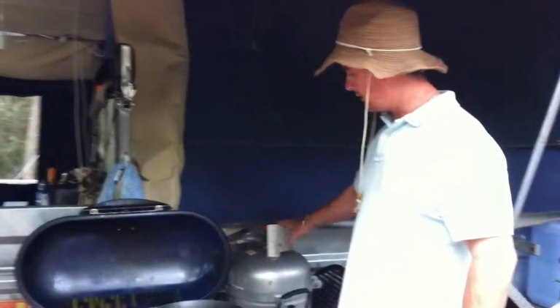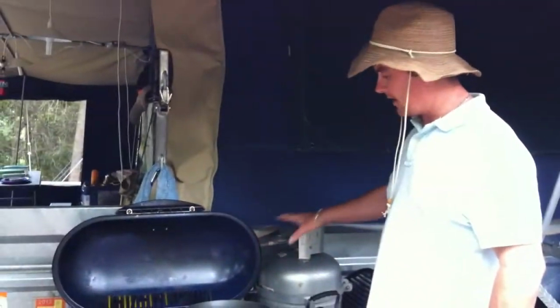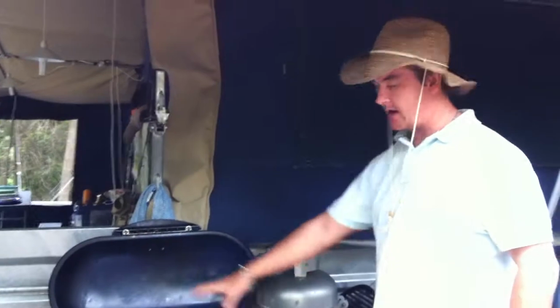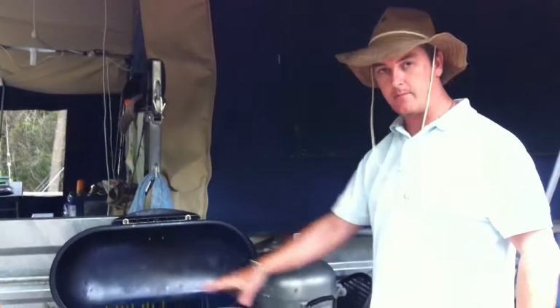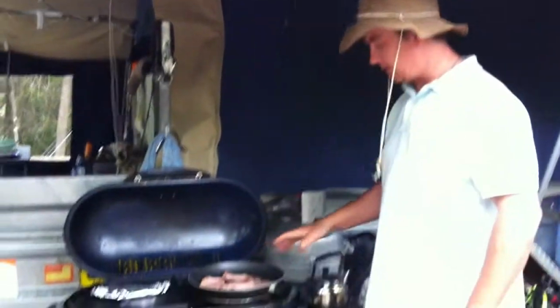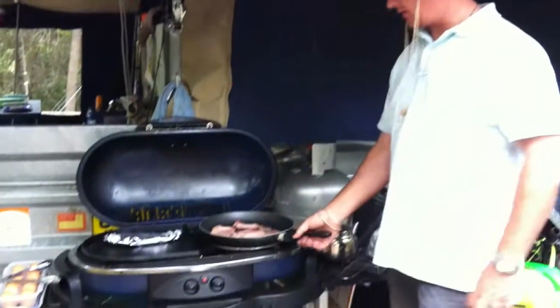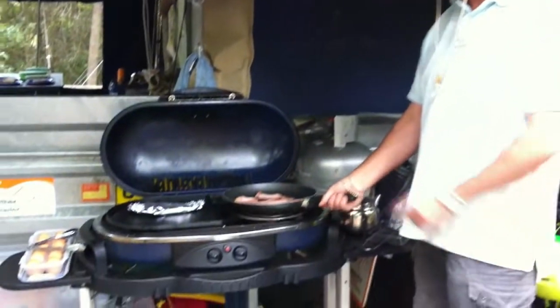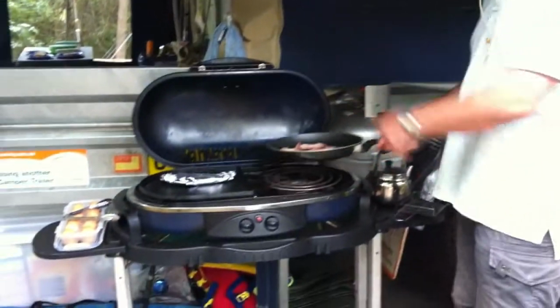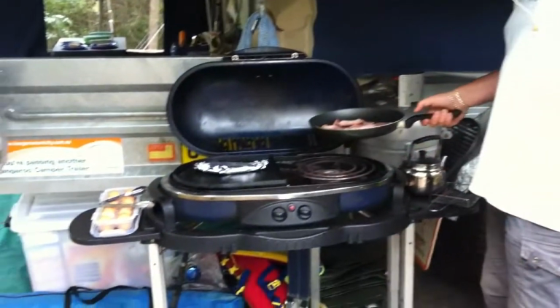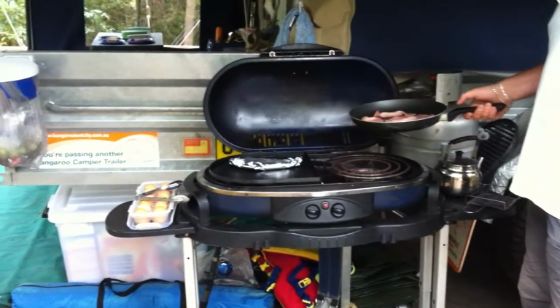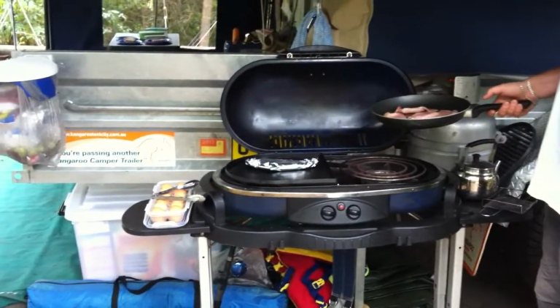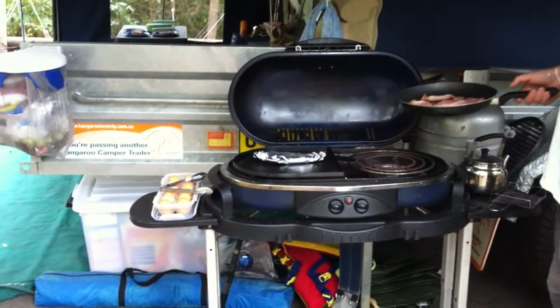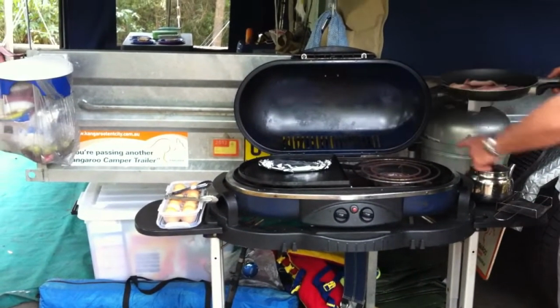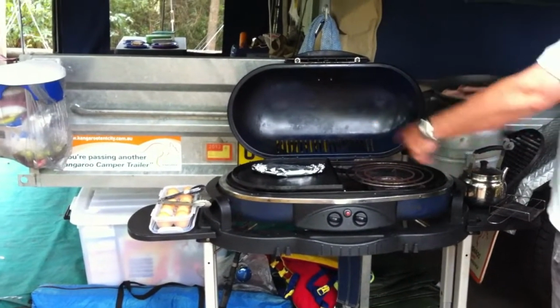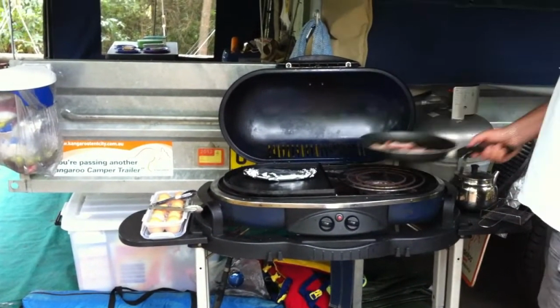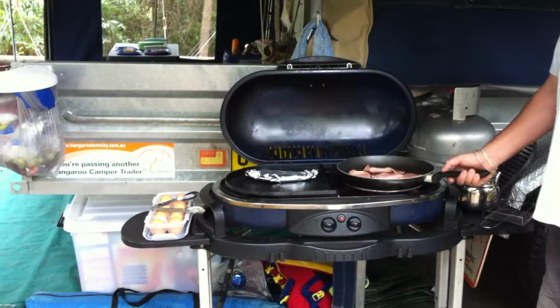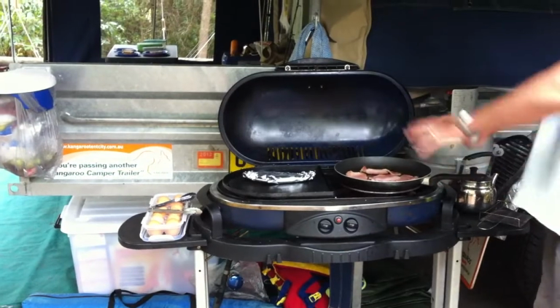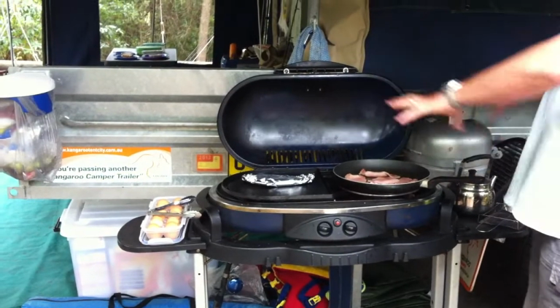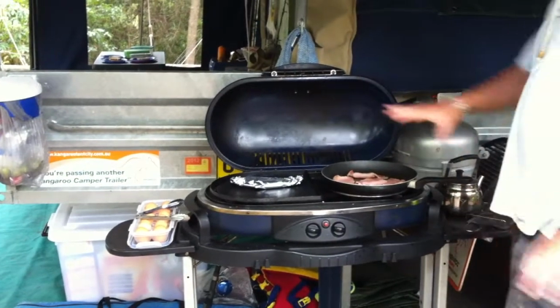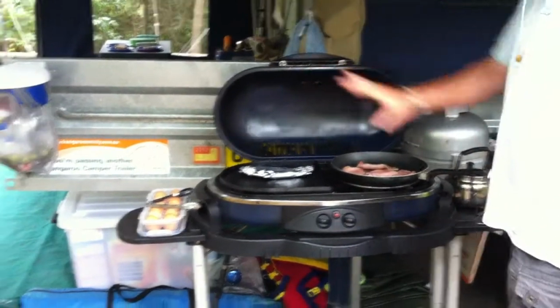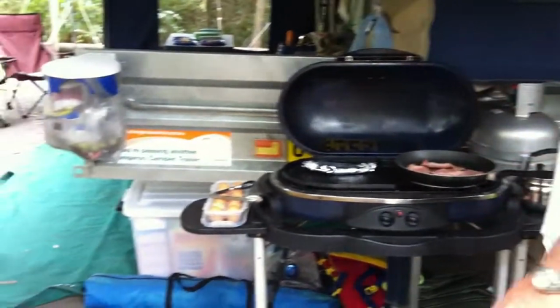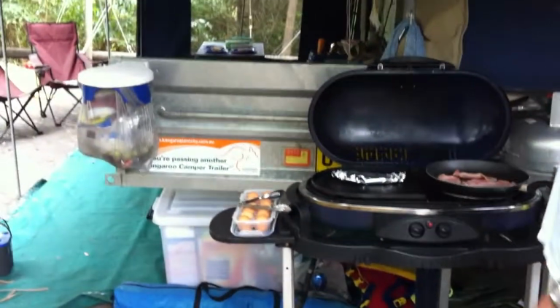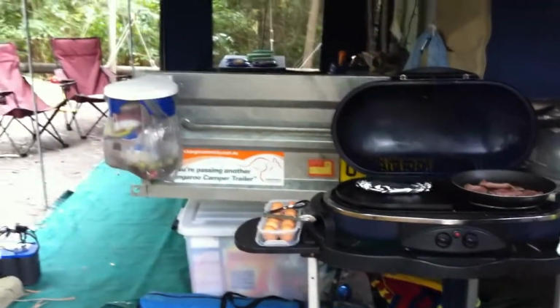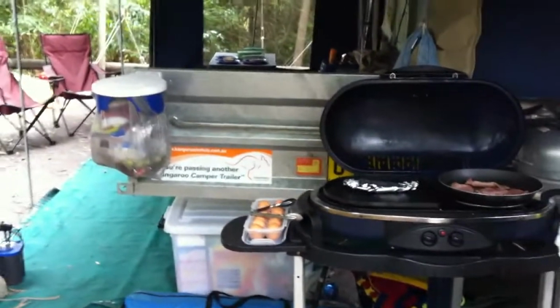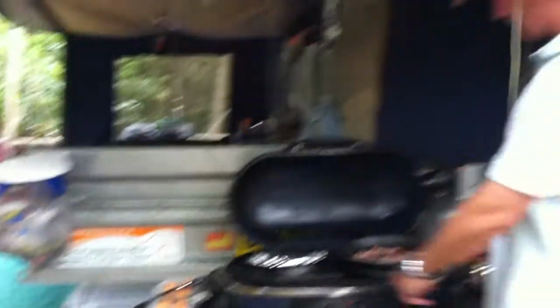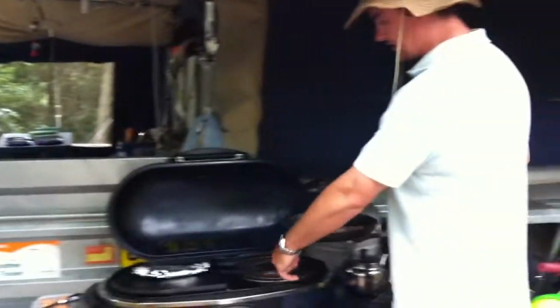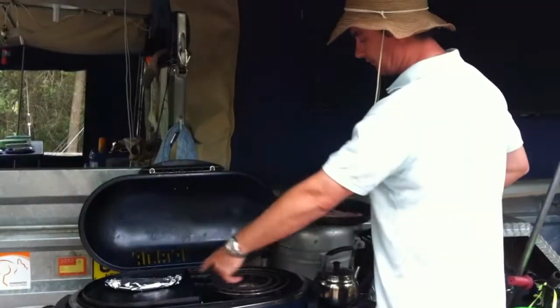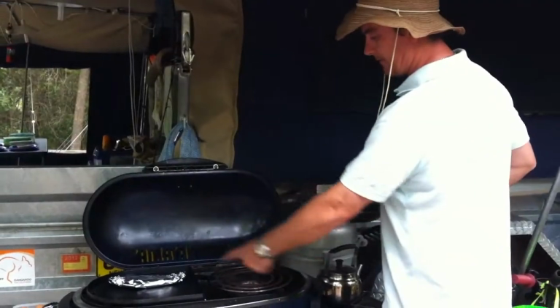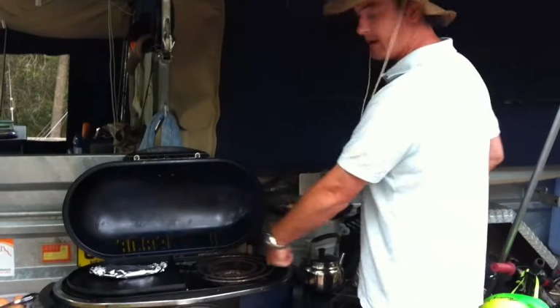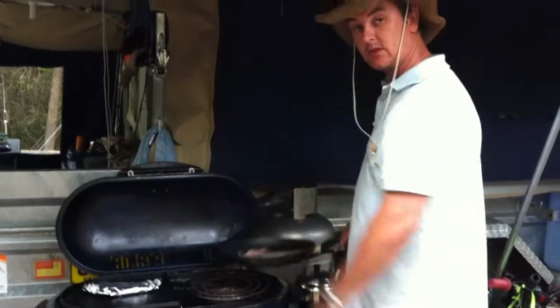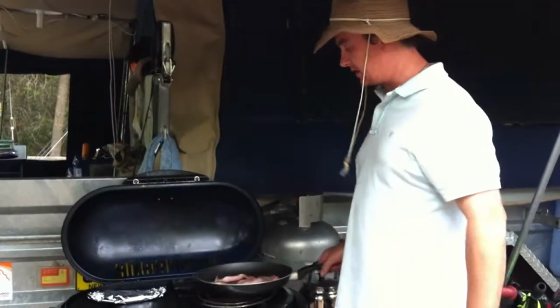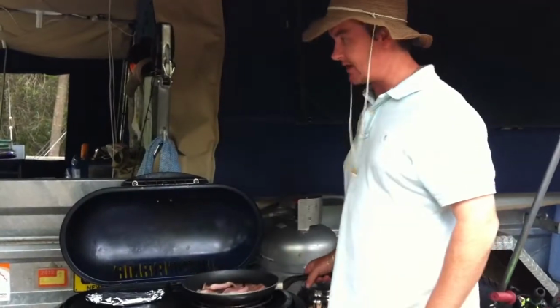We've got that running our BBQ here. We've got some bacon and some flathead cooking on the BBQ. That's our little cooking set up. We've got some eggs going and we just convert this across from a BBQ plate to a stove, which is fantastic.